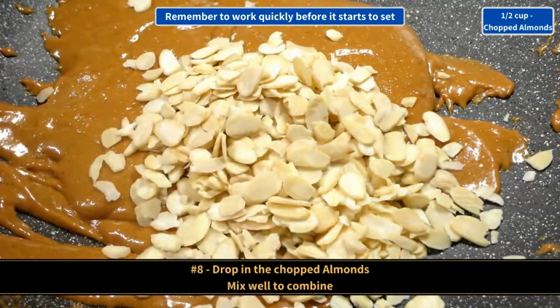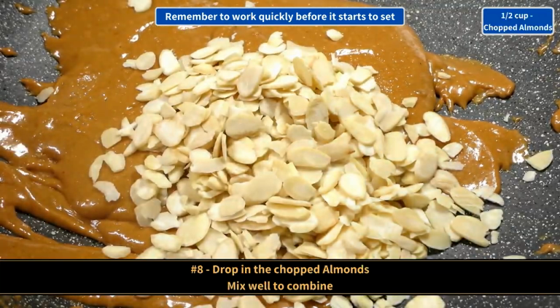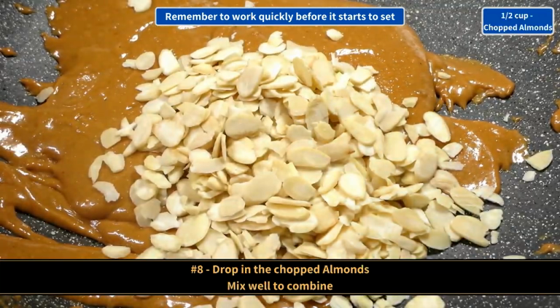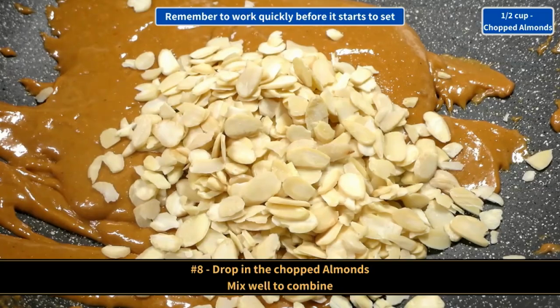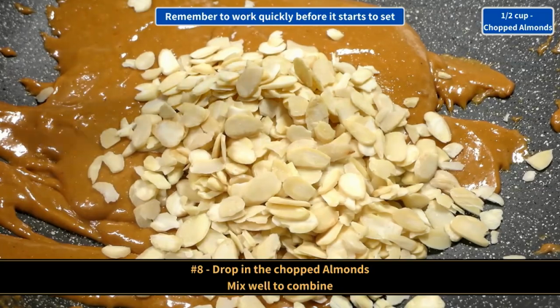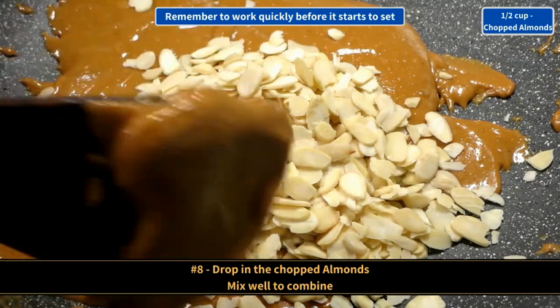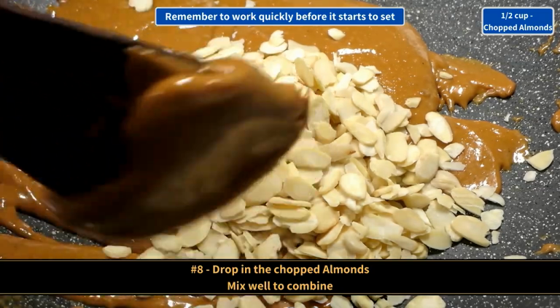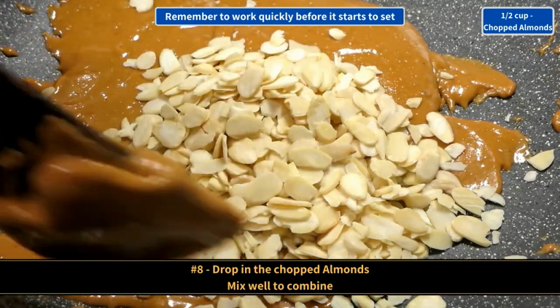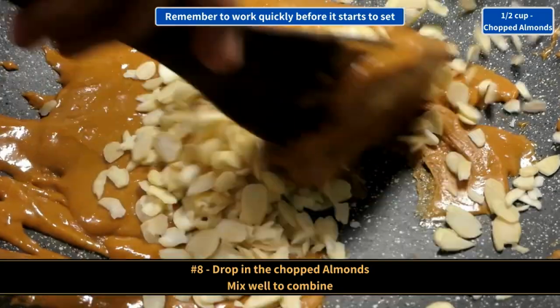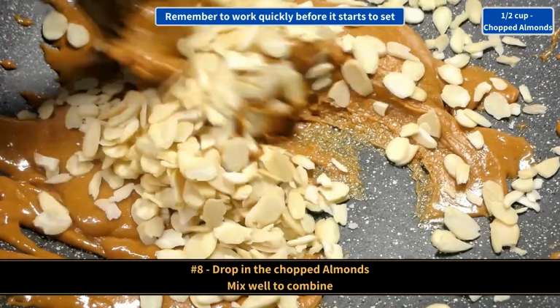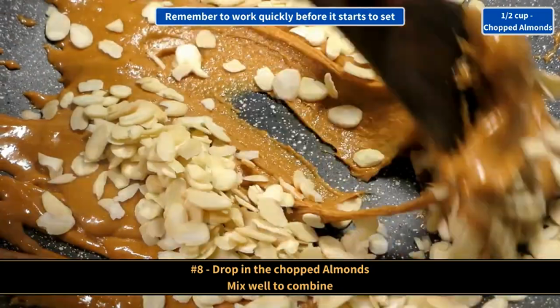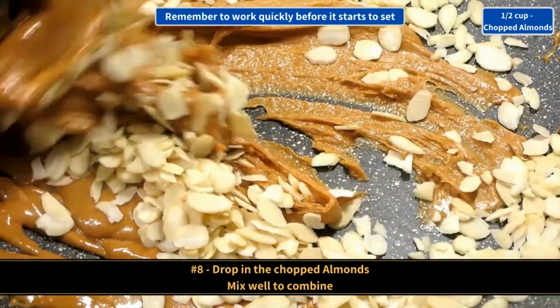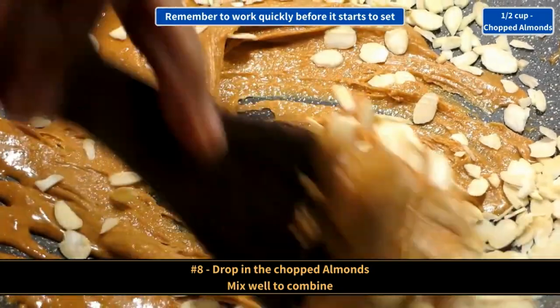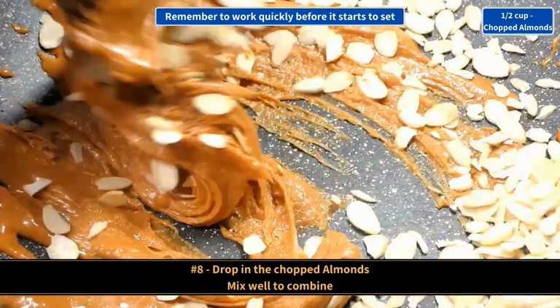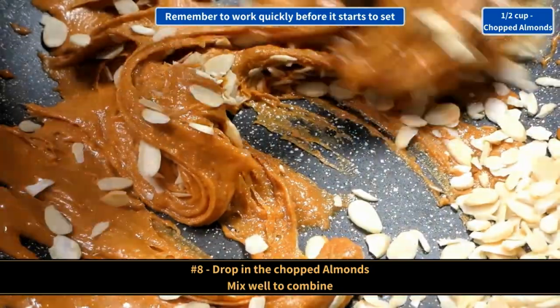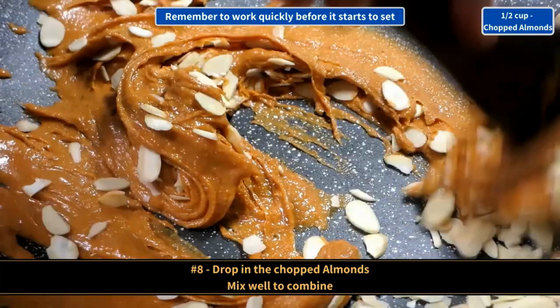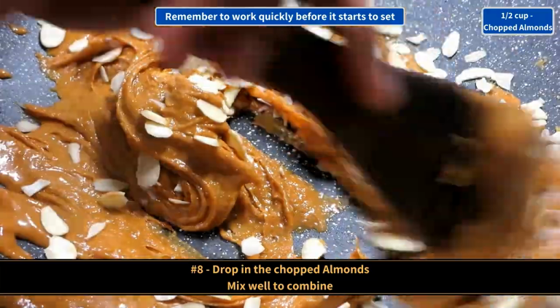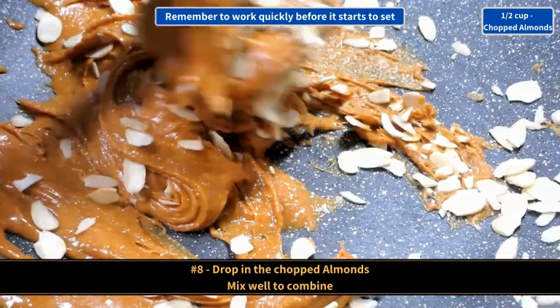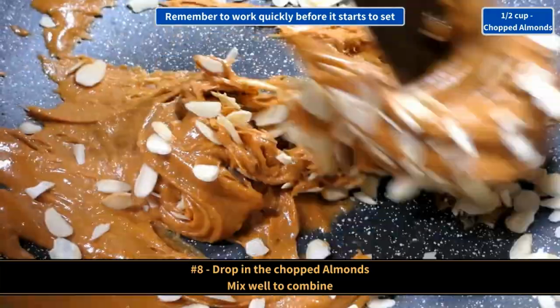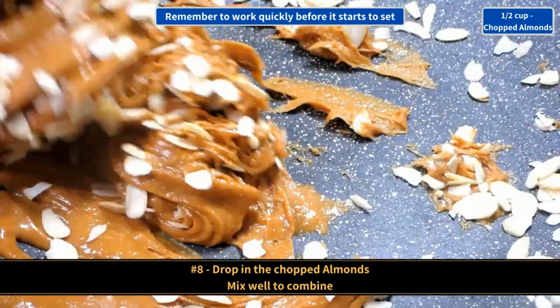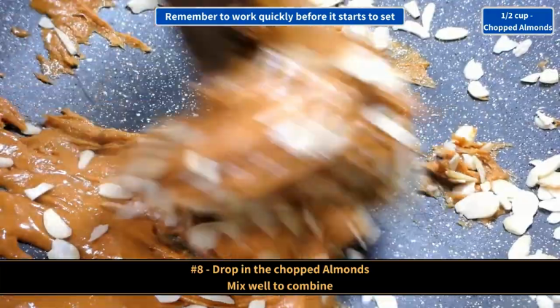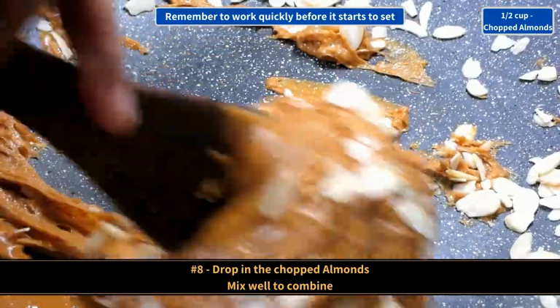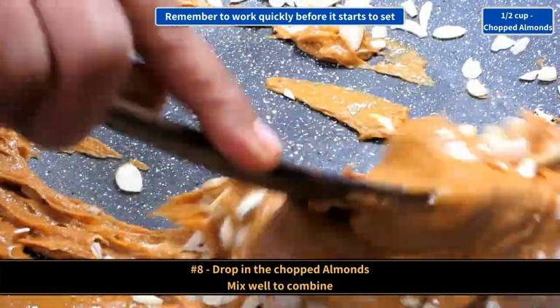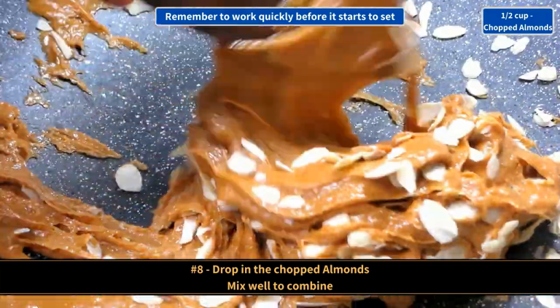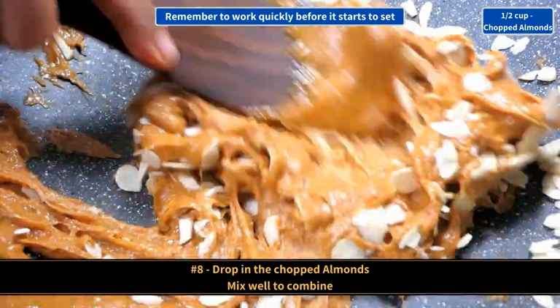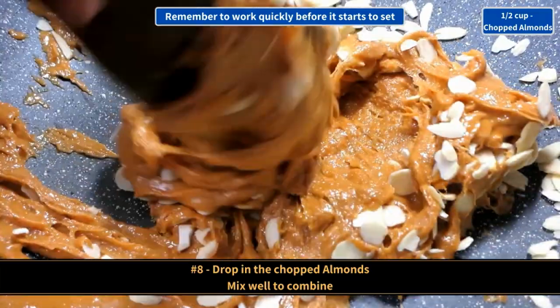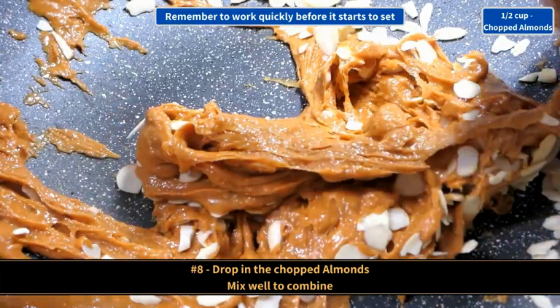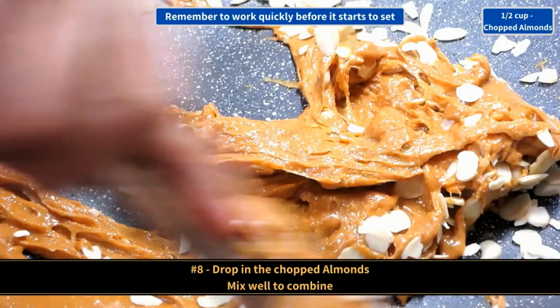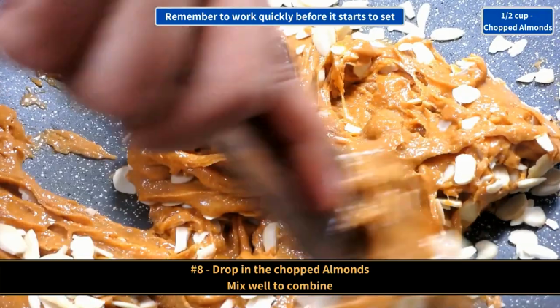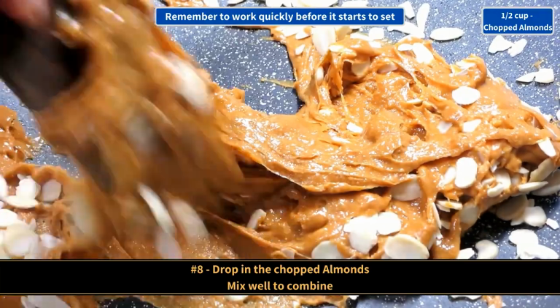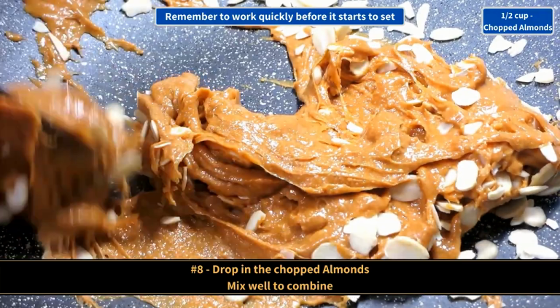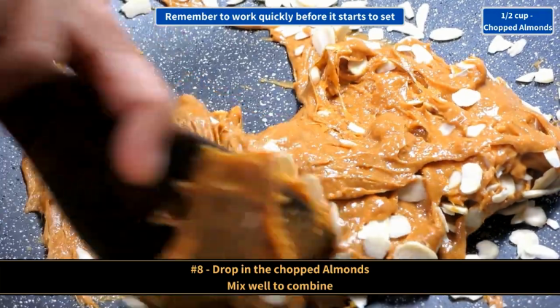Drop in the chopped almonds and mix well to combine. Remember we have turned the flame off, so we got to work quickly.